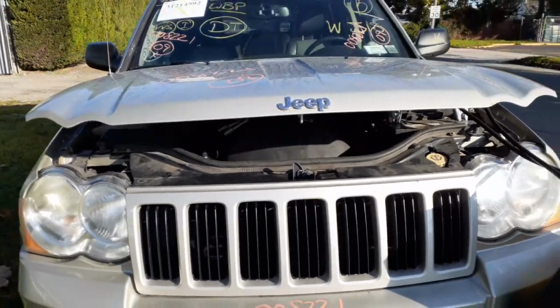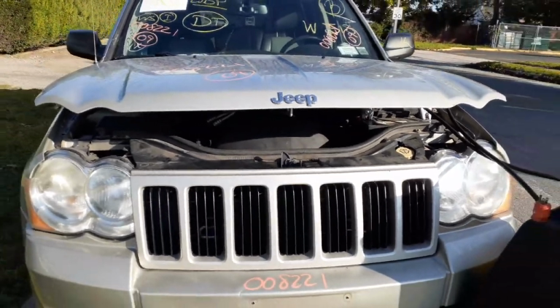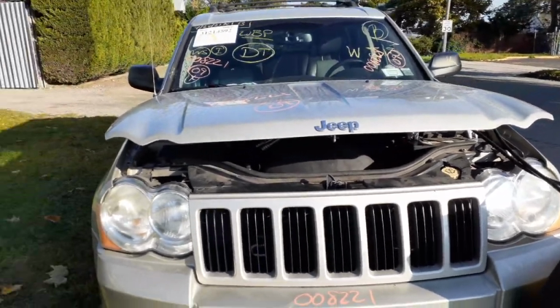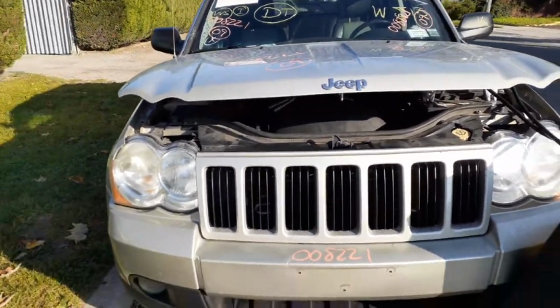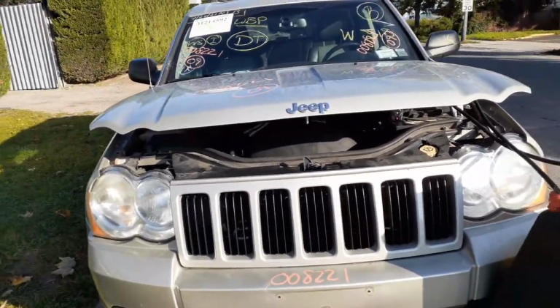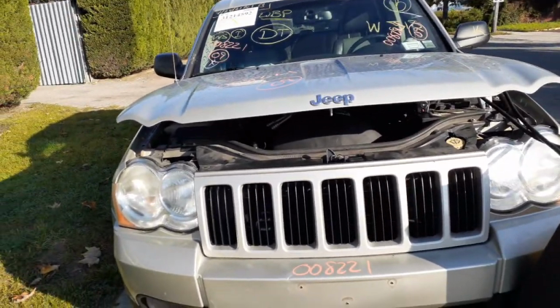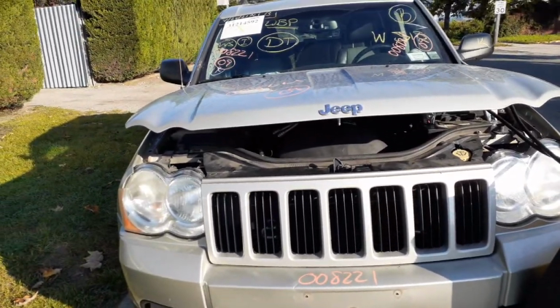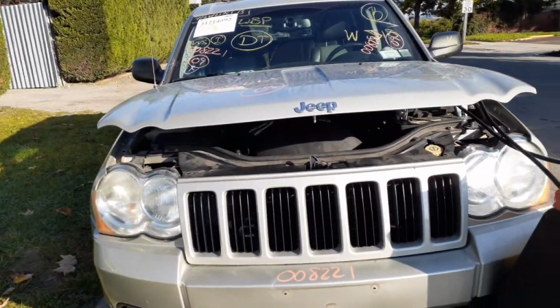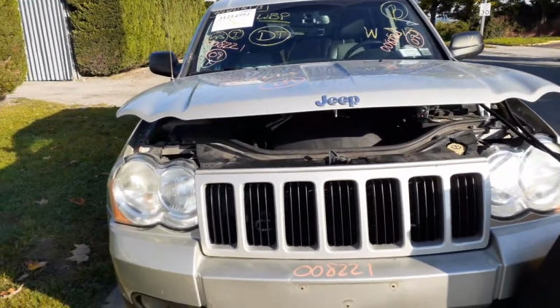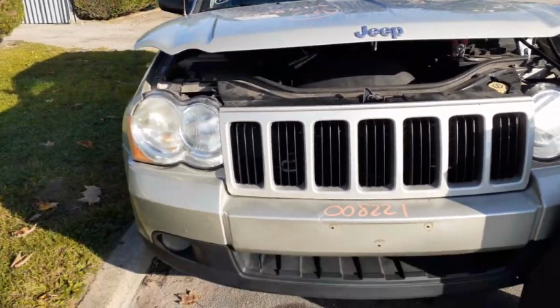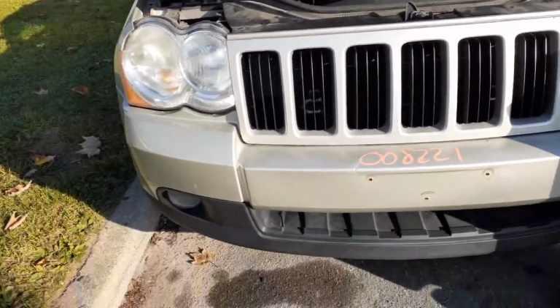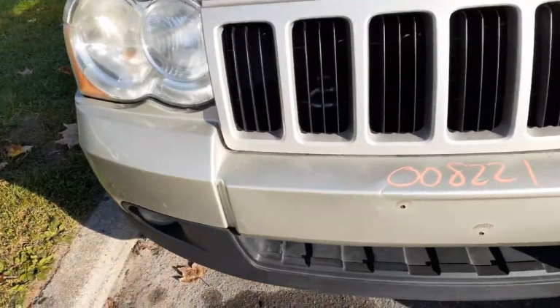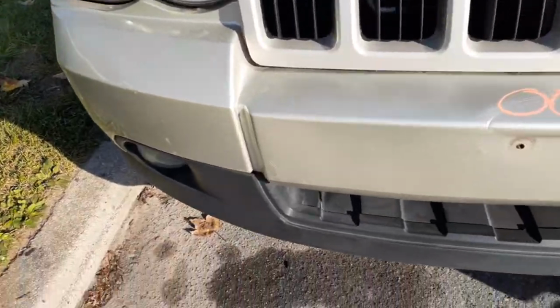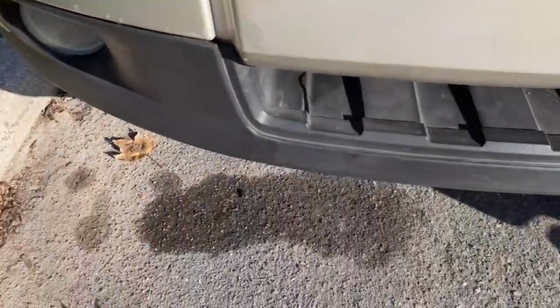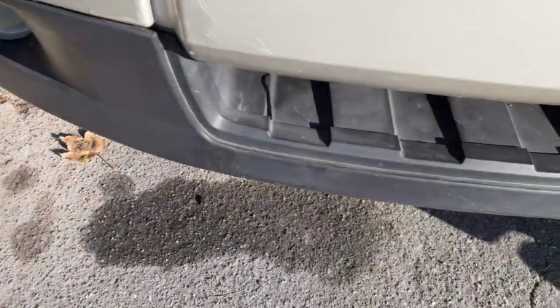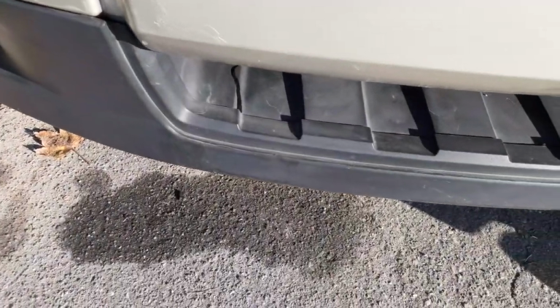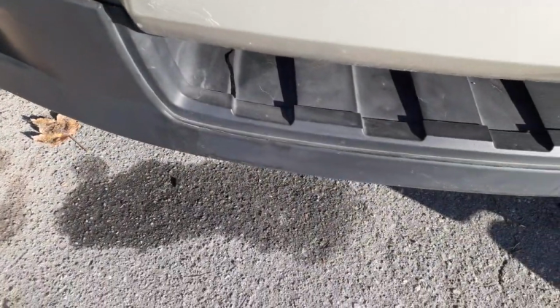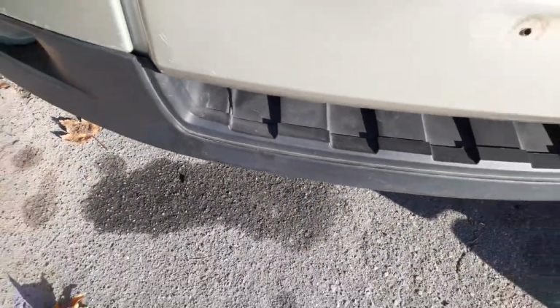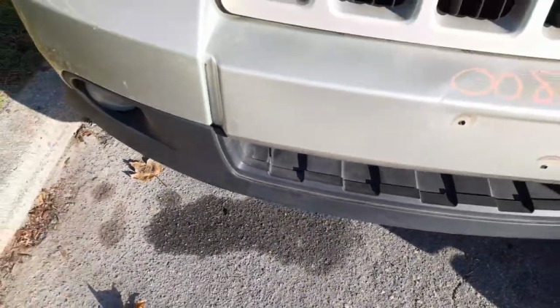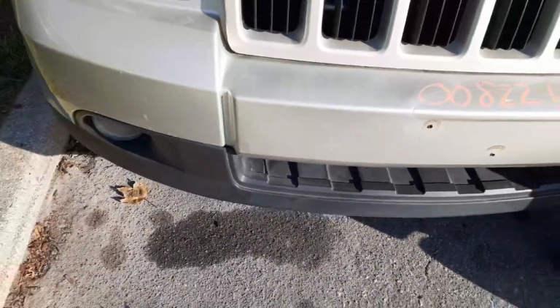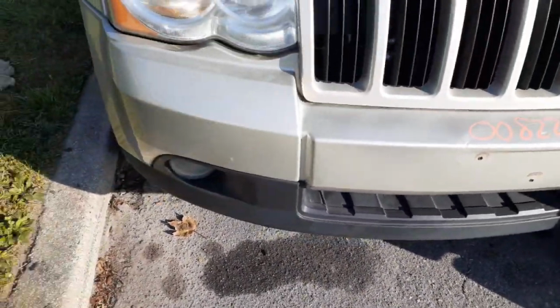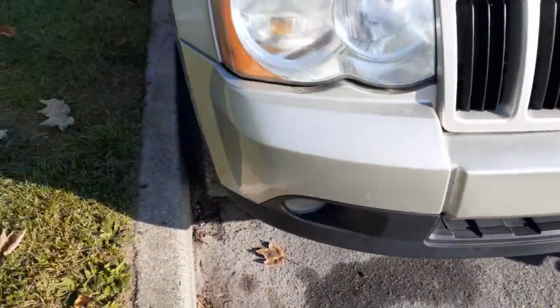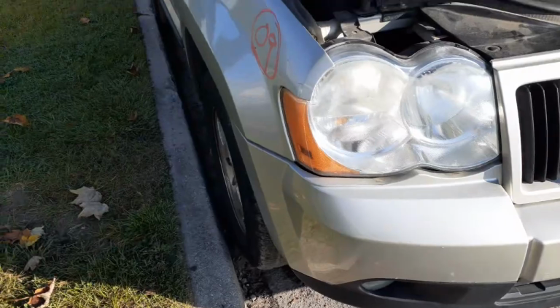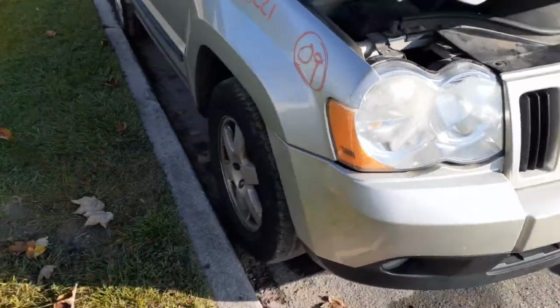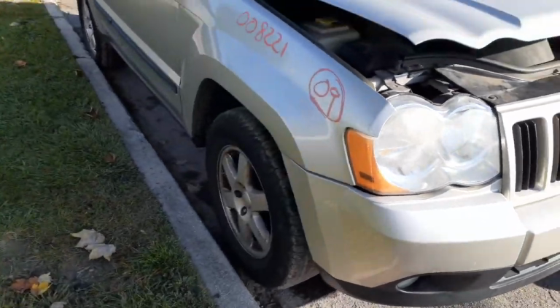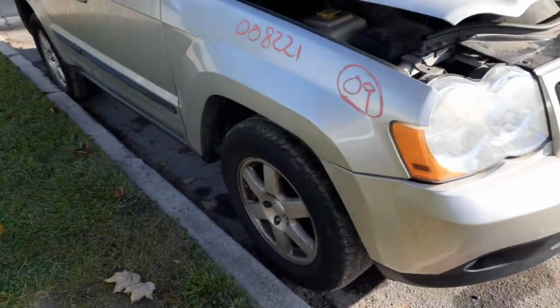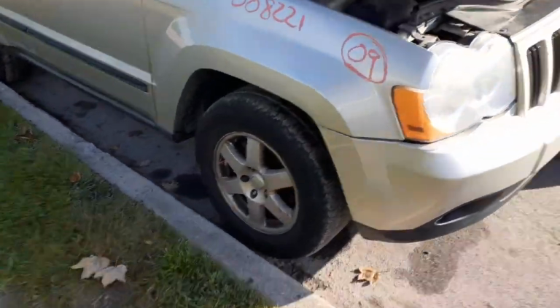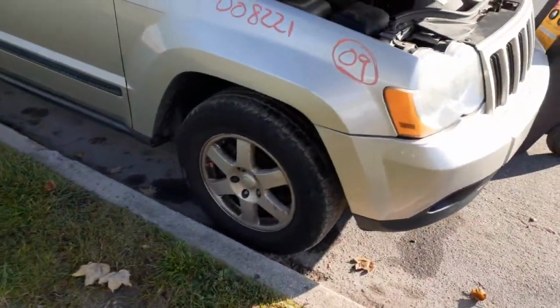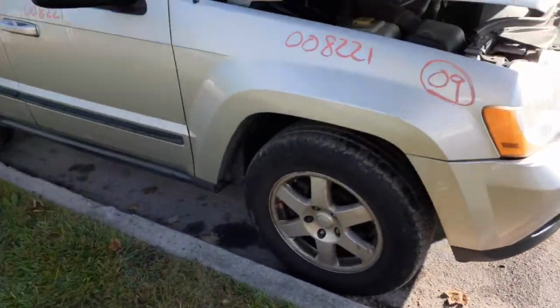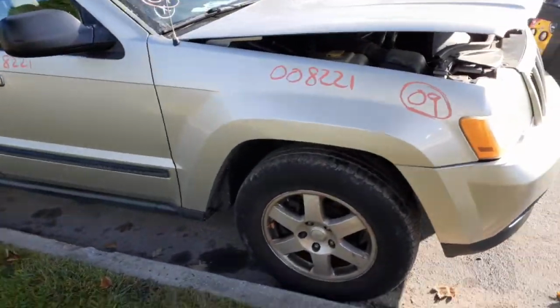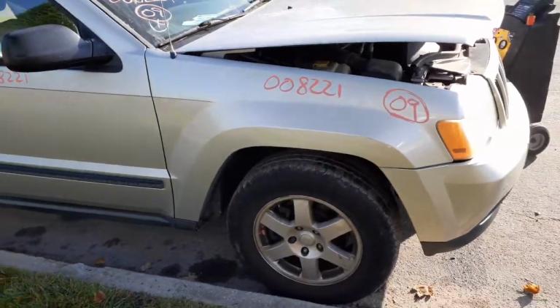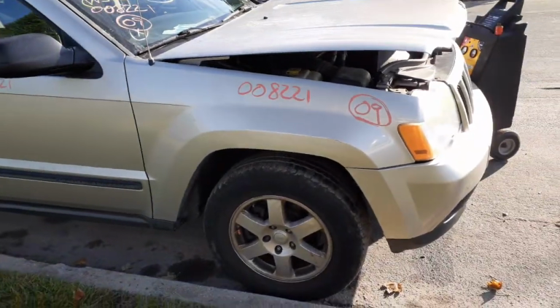Got good nose parts all the way around — fenders, hood, bumper, grille. Bumper has a little crack down below, but it's definitely usable. It has the fog lights. That's your fender — nice and clean.